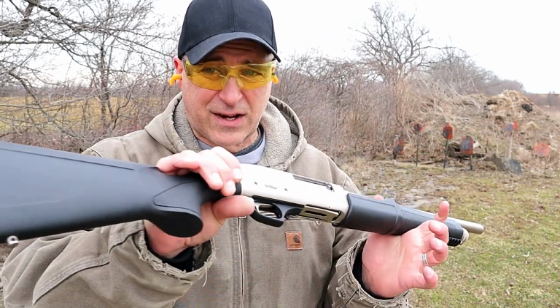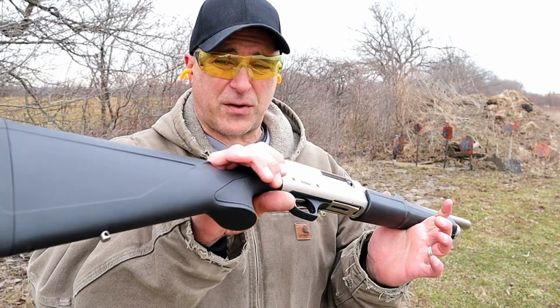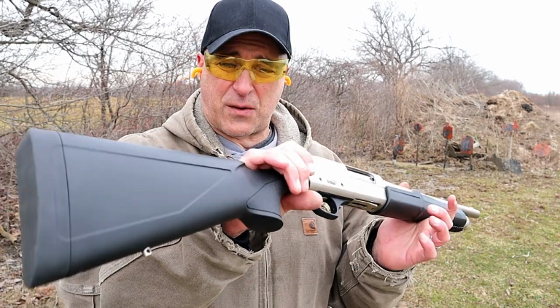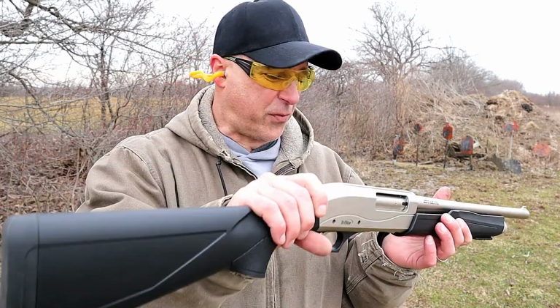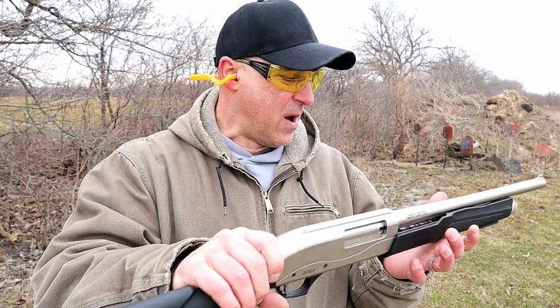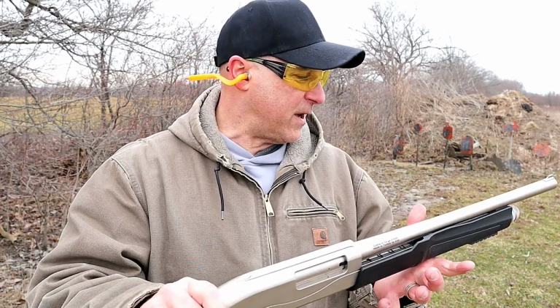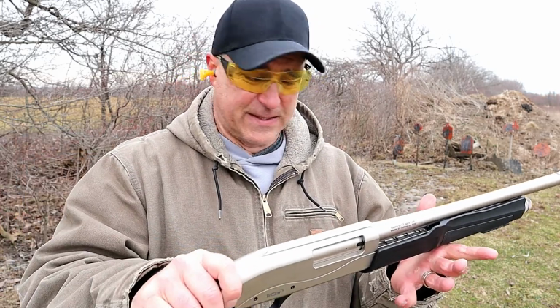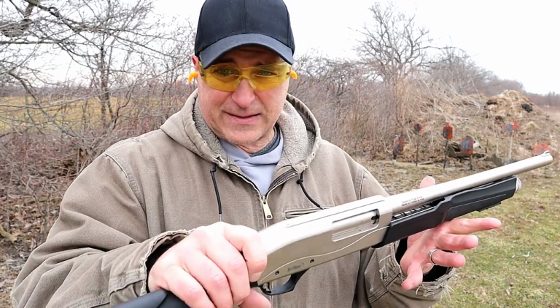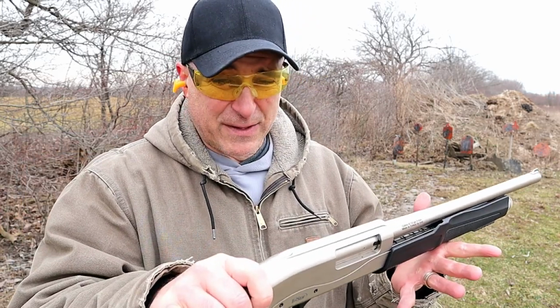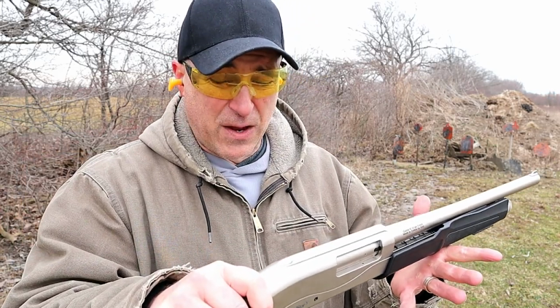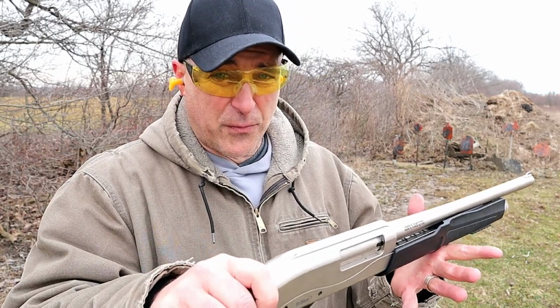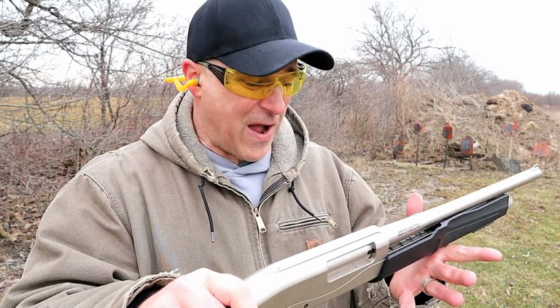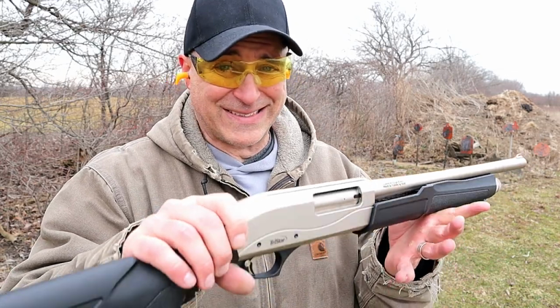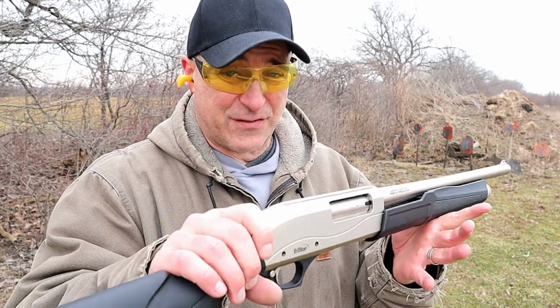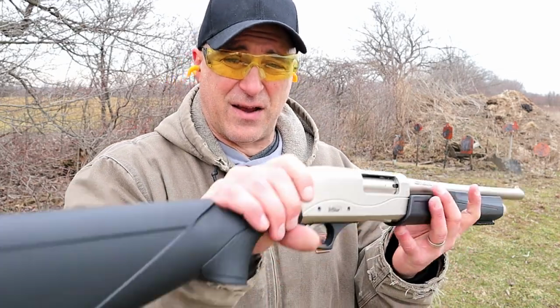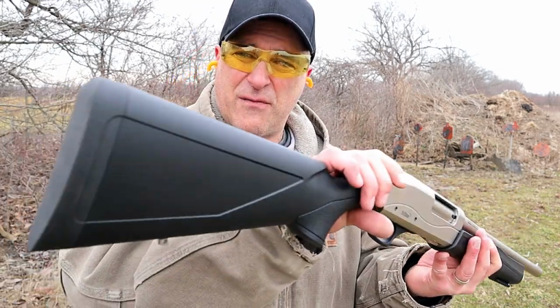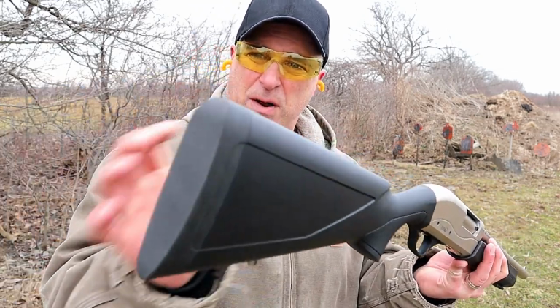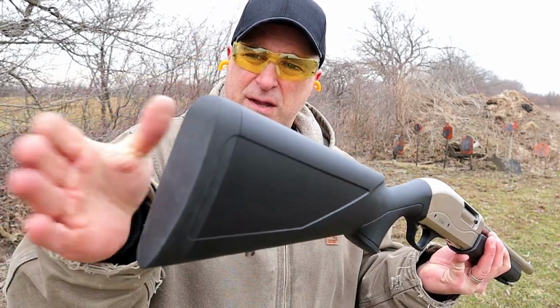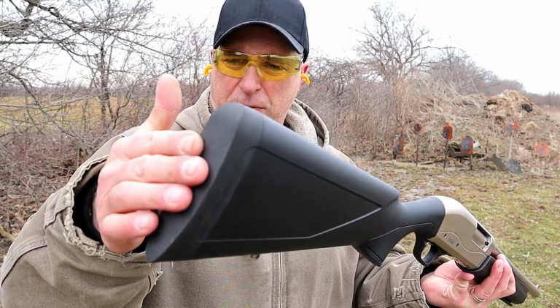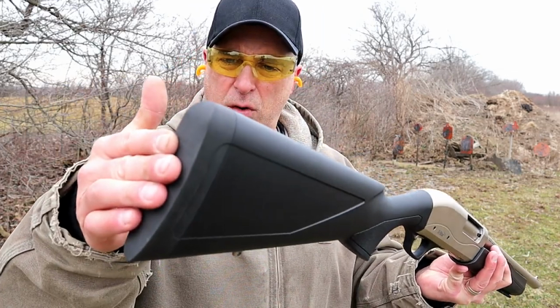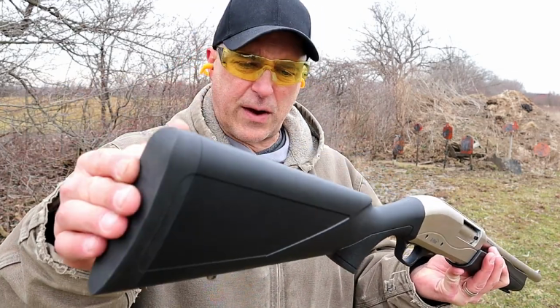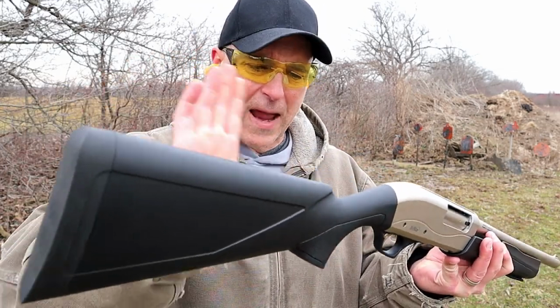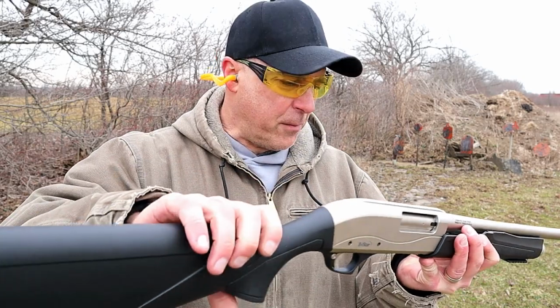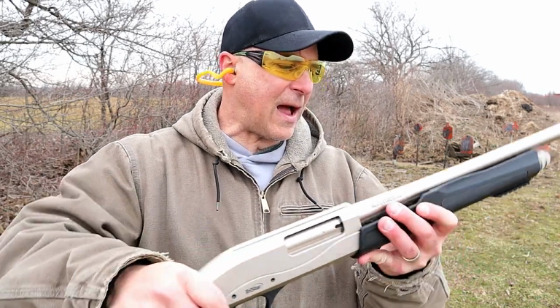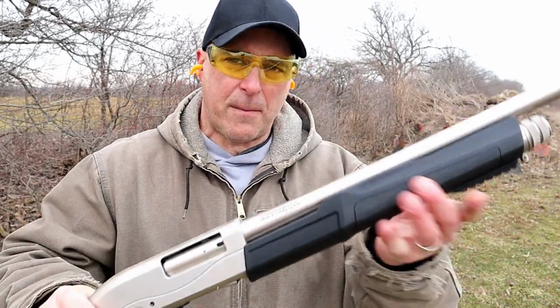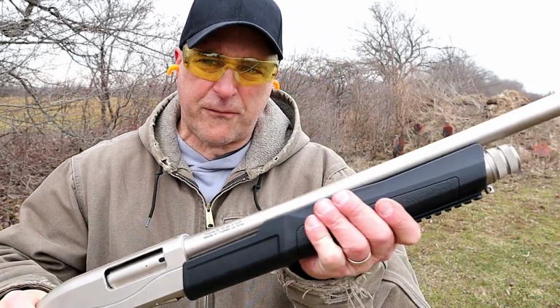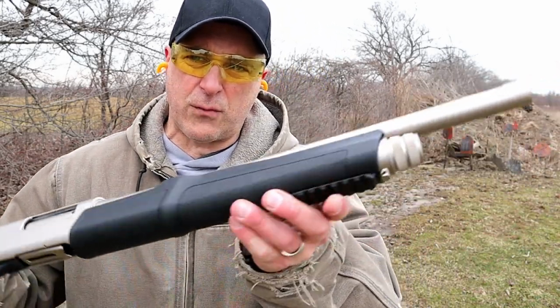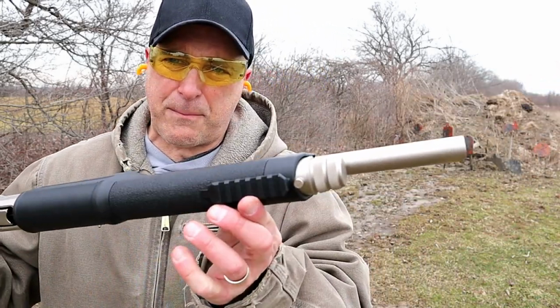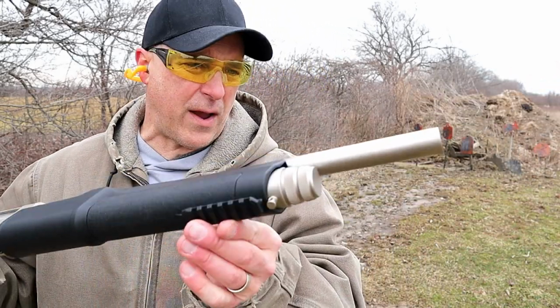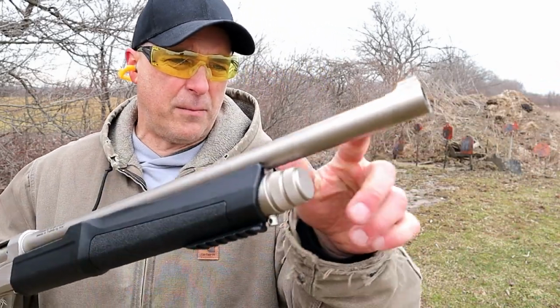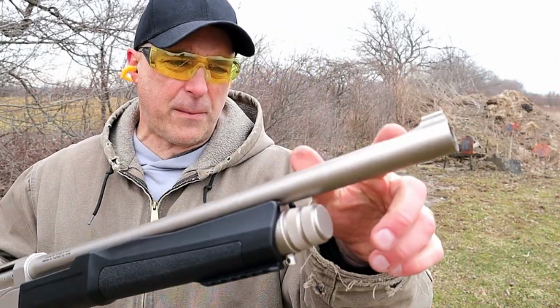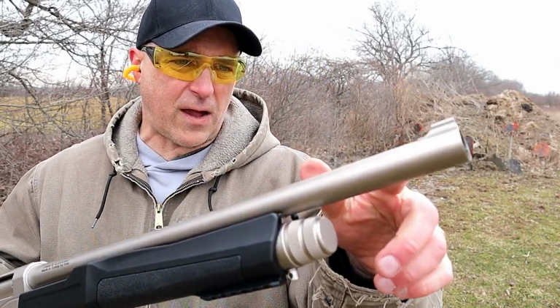It has a couple other things I want to go through. It's got an MSRP of $305 and this is a lot of shotgun for the money. It's got about a three-quarter inch recoil pad, polymer stock, polymer forend with a pic rail, and a bladed front sight.